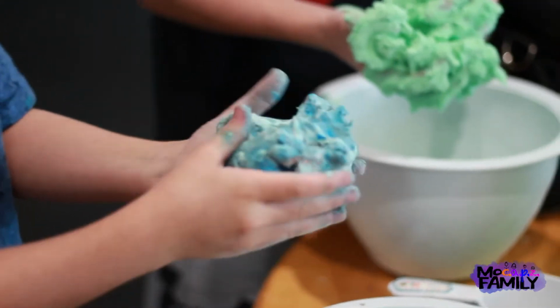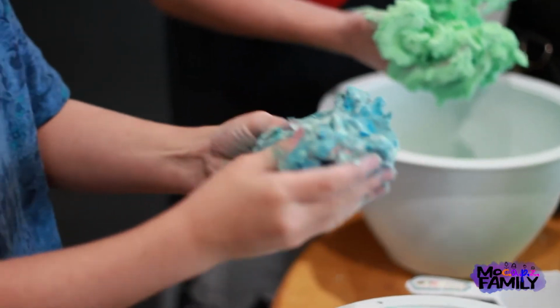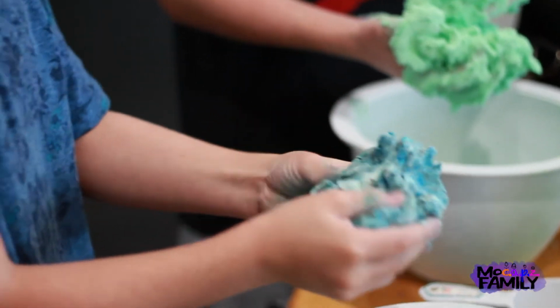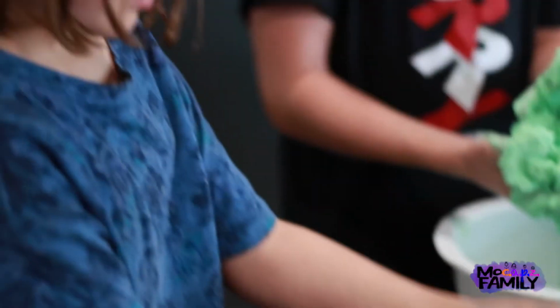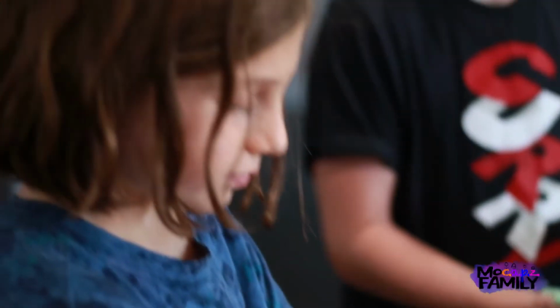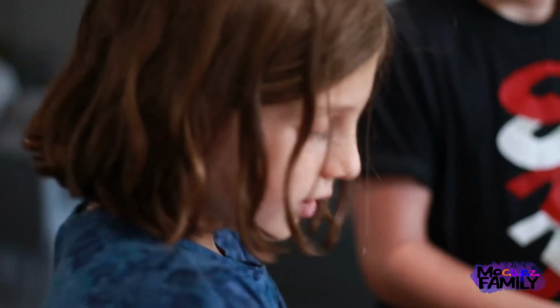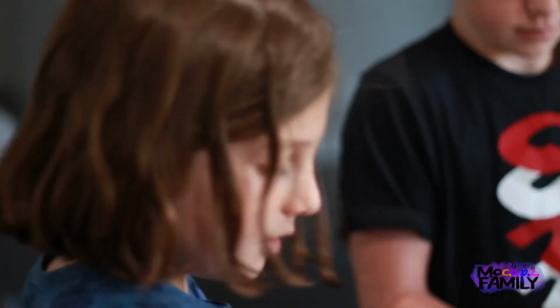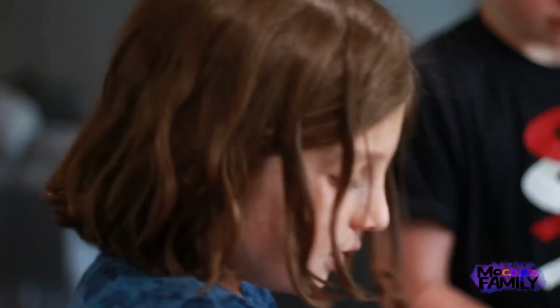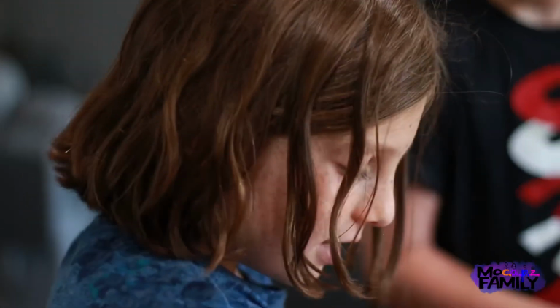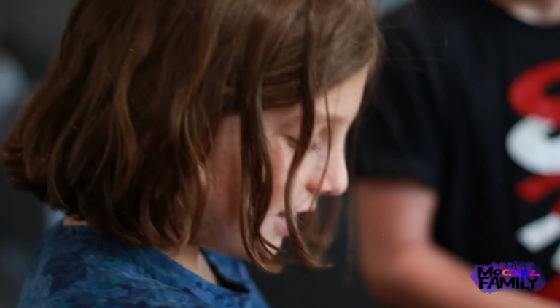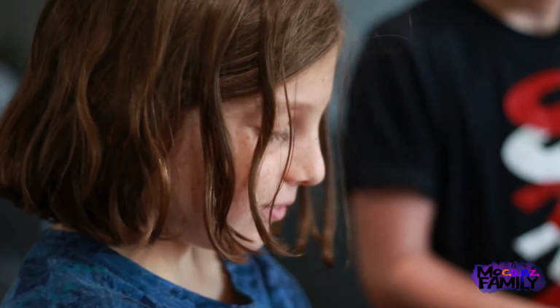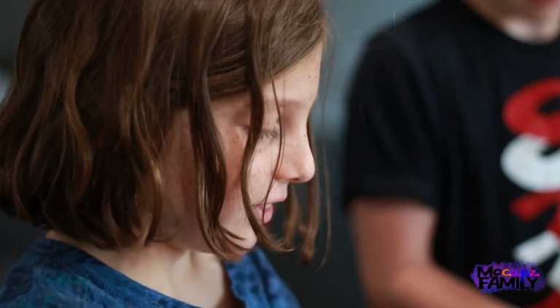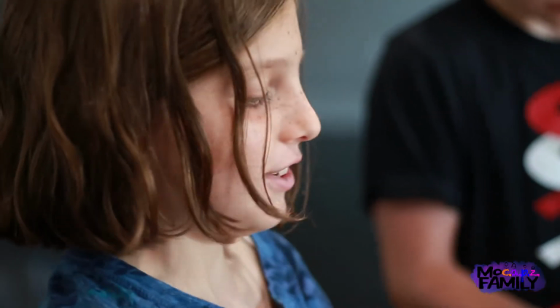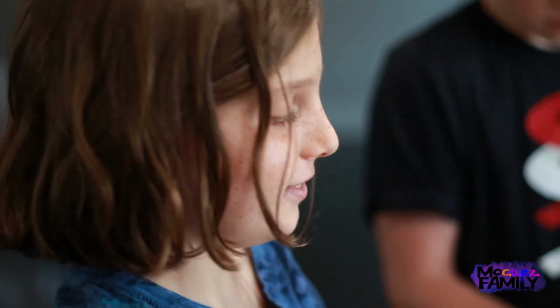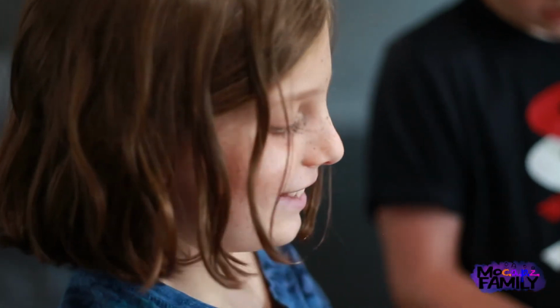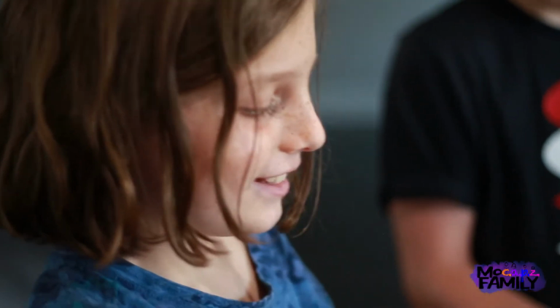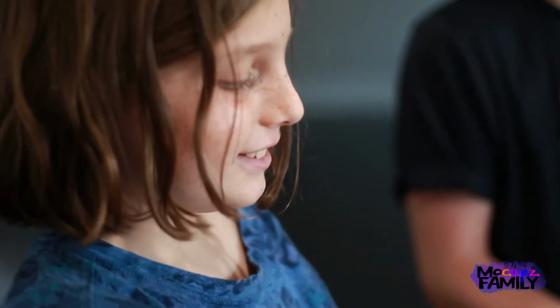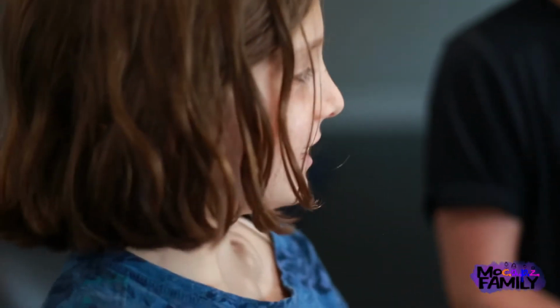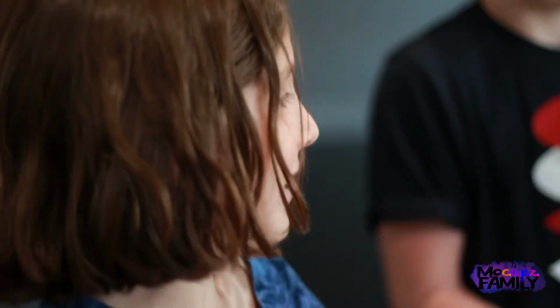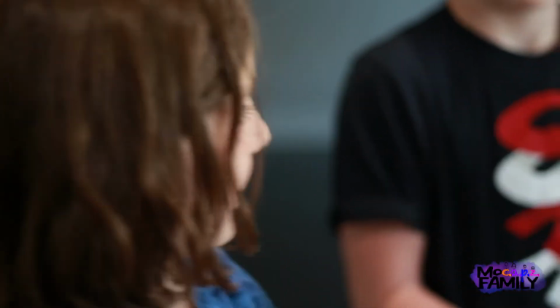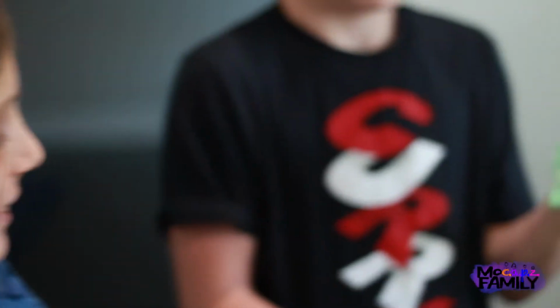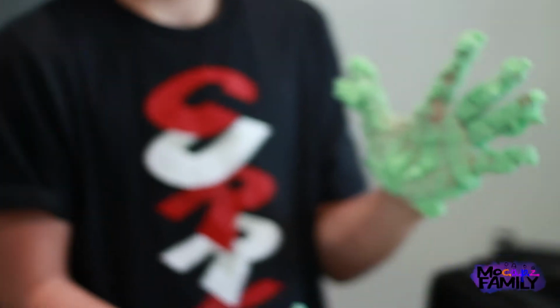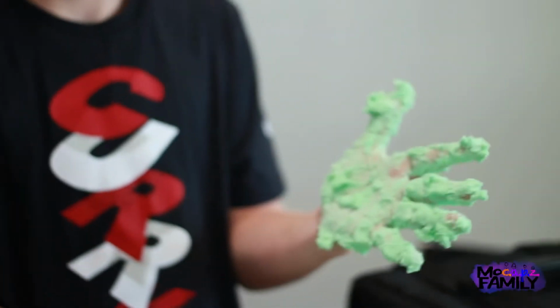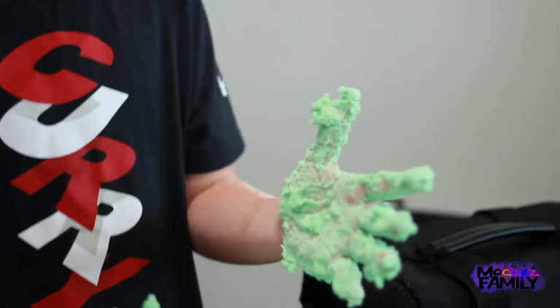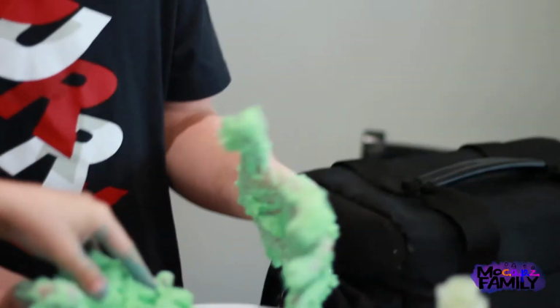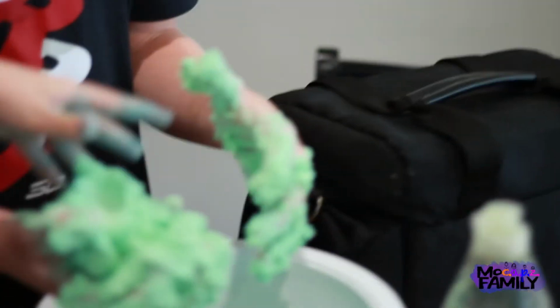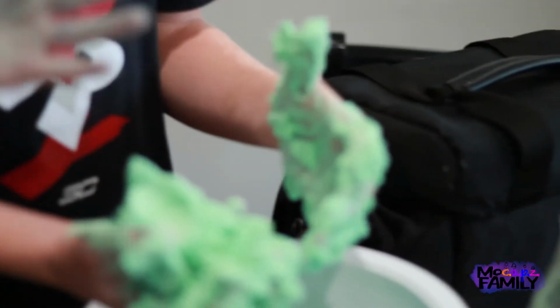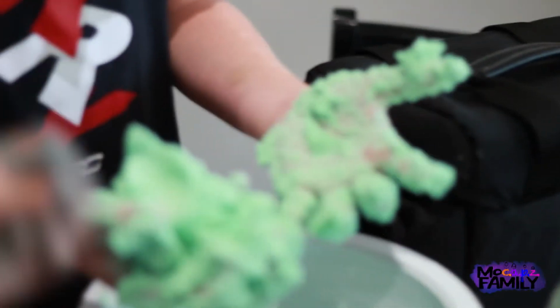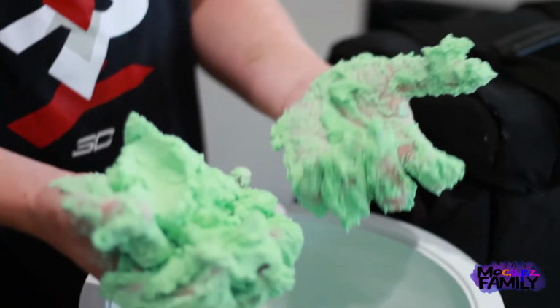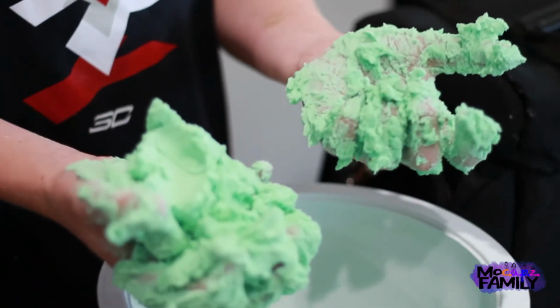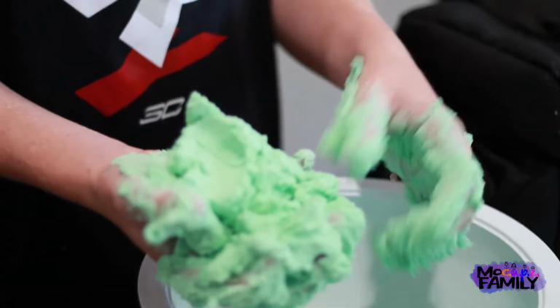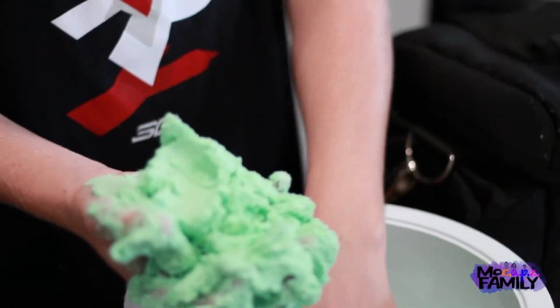So would you recommend people at home trying to make something like this? Yeah, it feels really good. Does it feel really good? That's it. Parker, what do you have? He added too much baking soda.